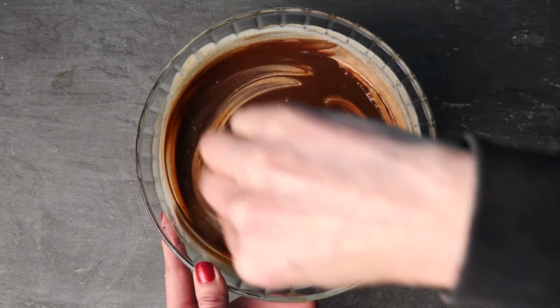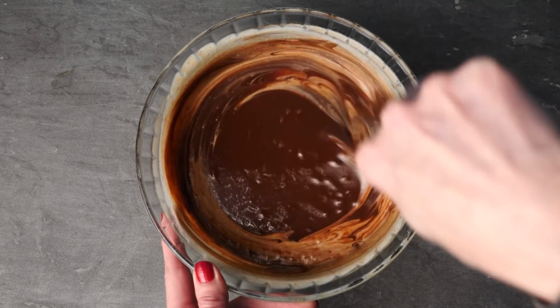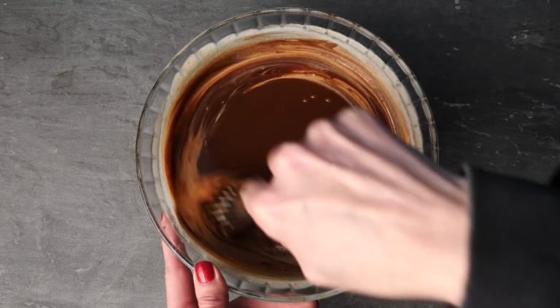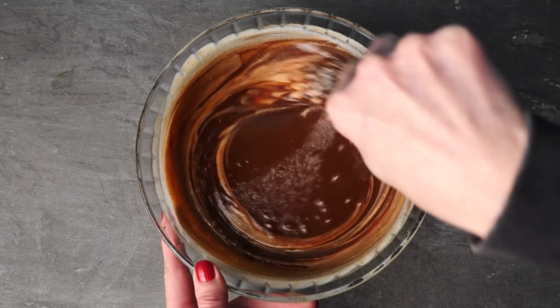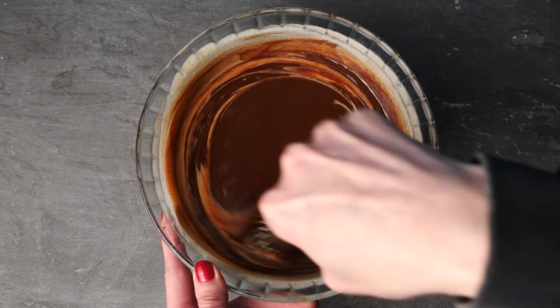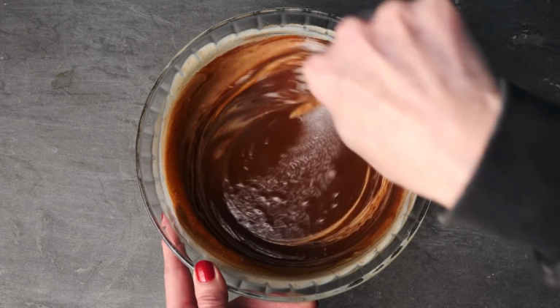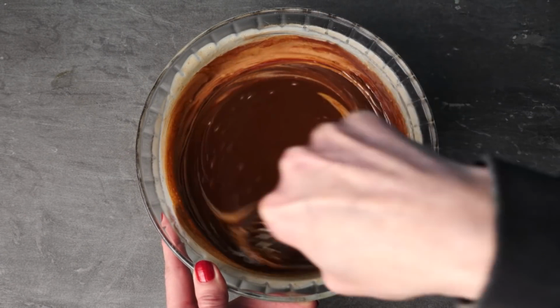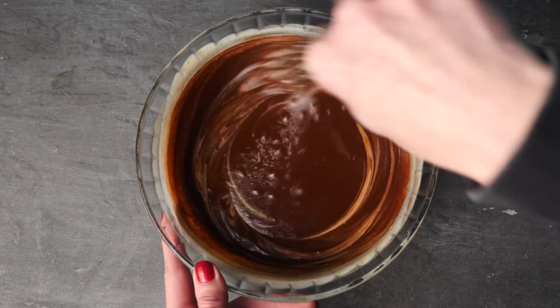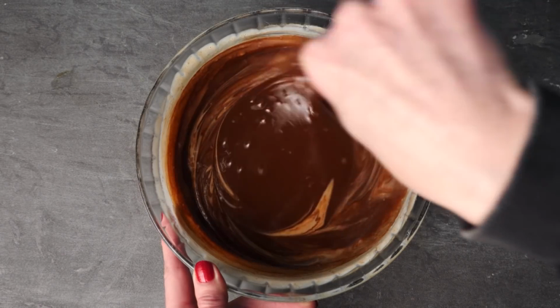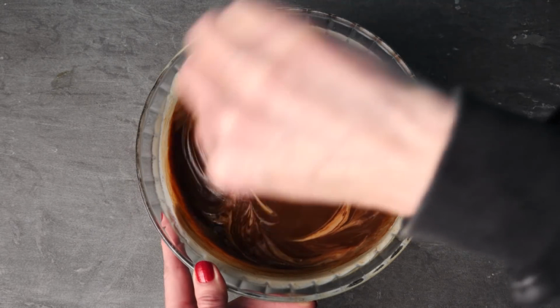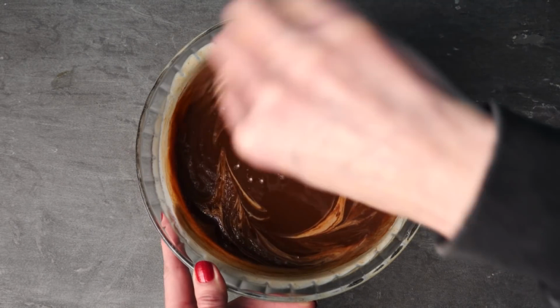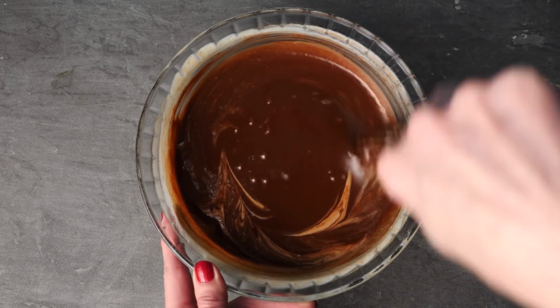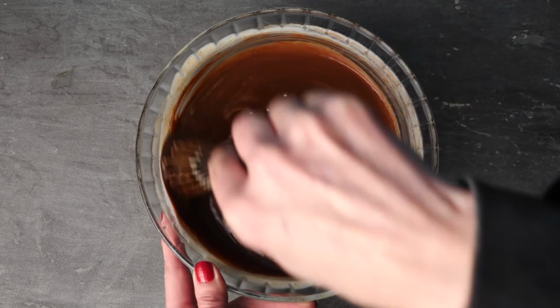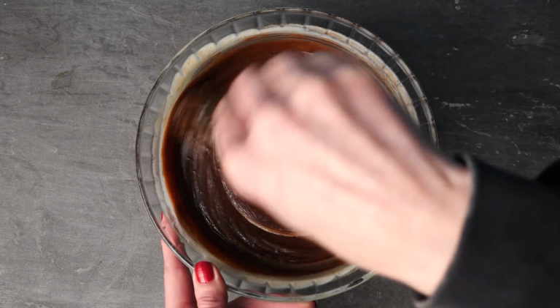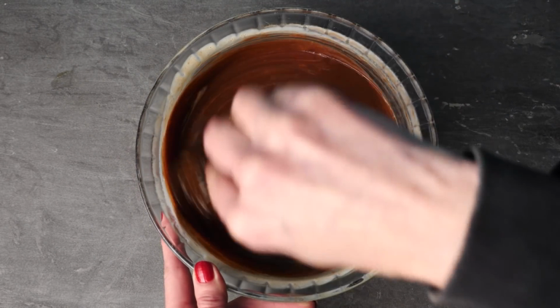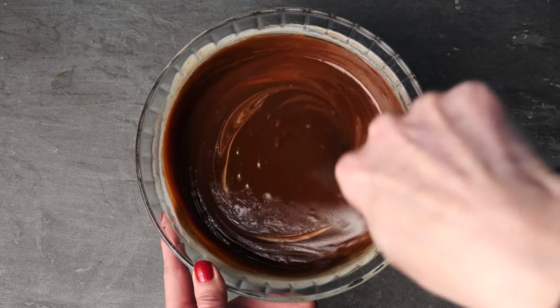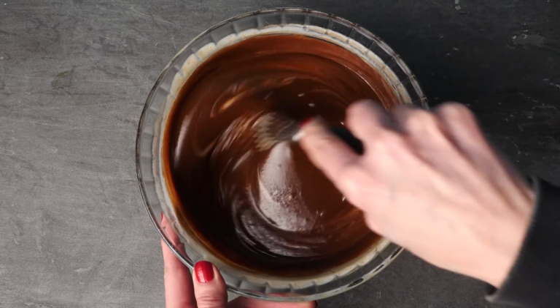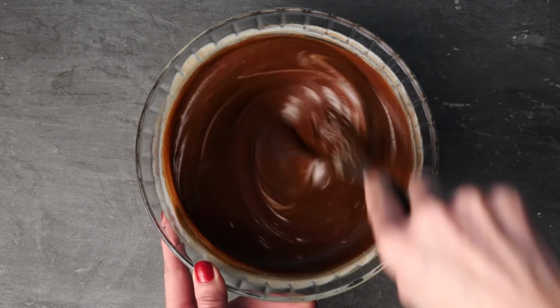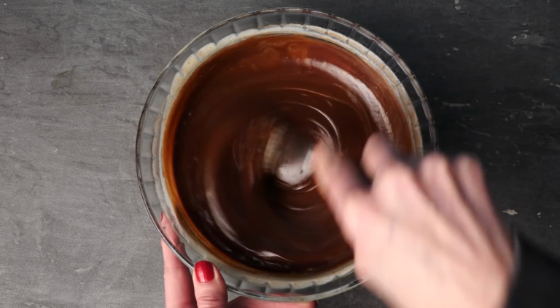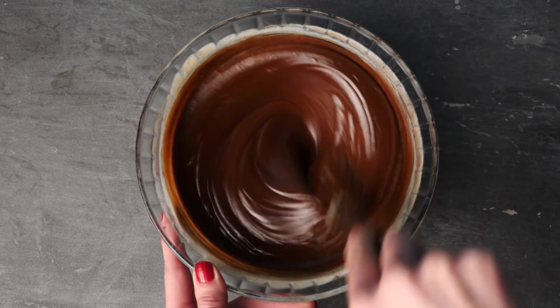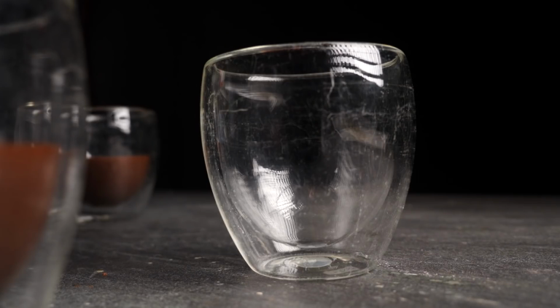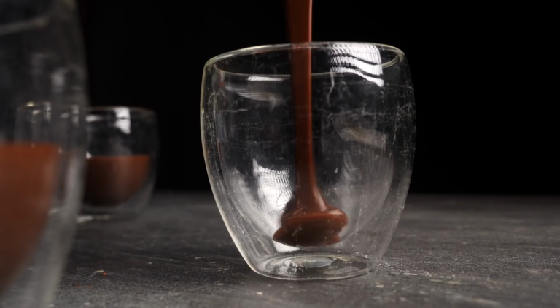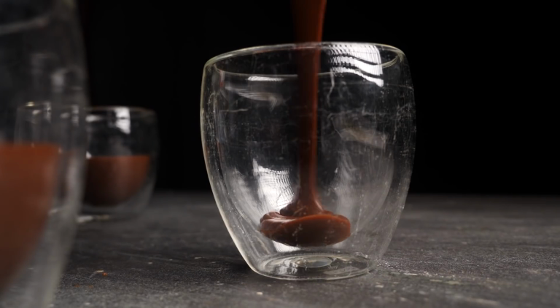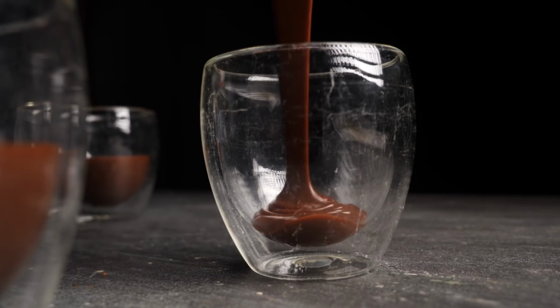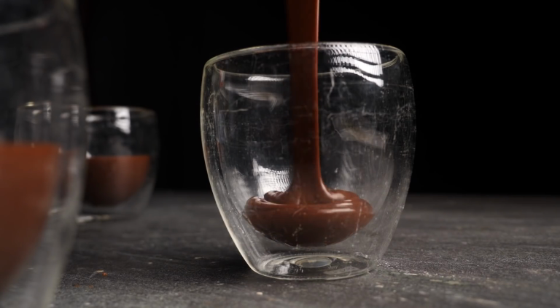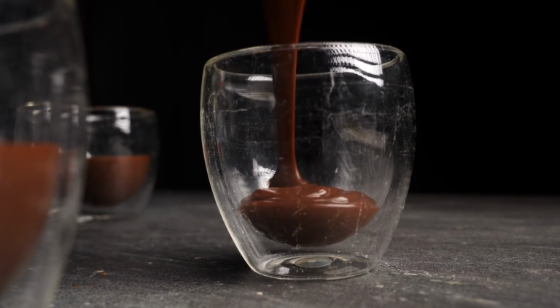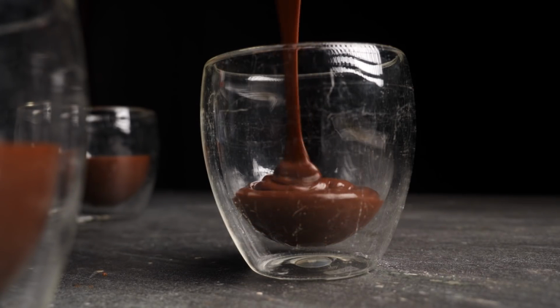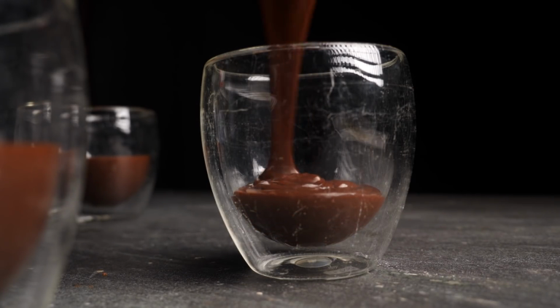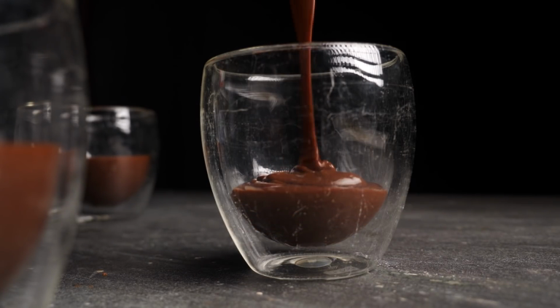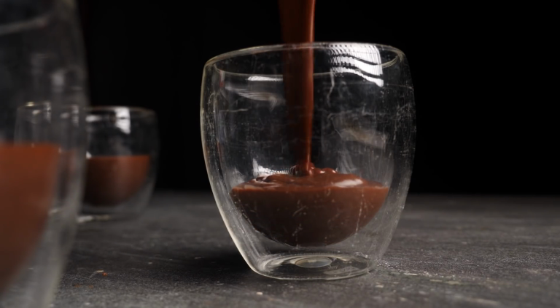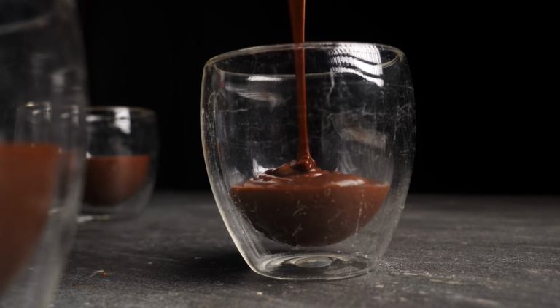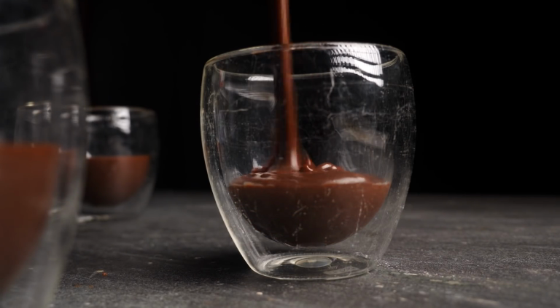Here's your third dessert option: you can make just this cremeaux on its own and serve it in glasses. It's super rich so you don't need much — you could top it with fruit or whatever you like.